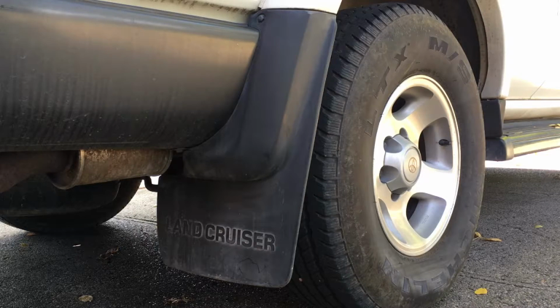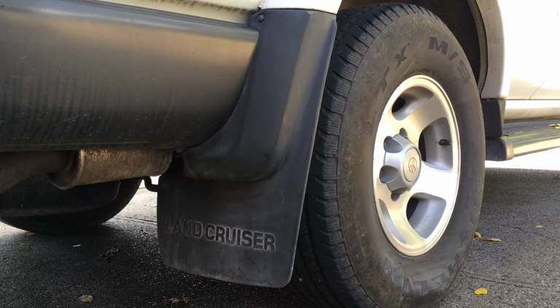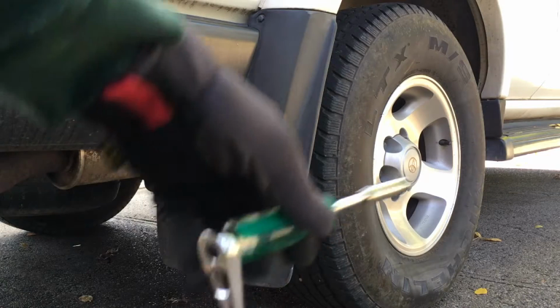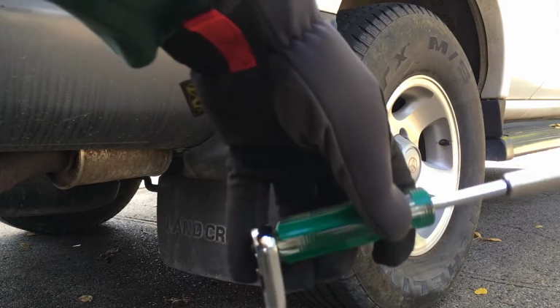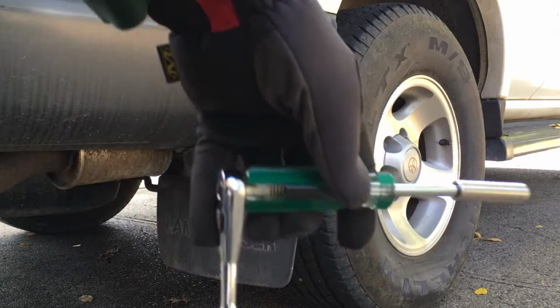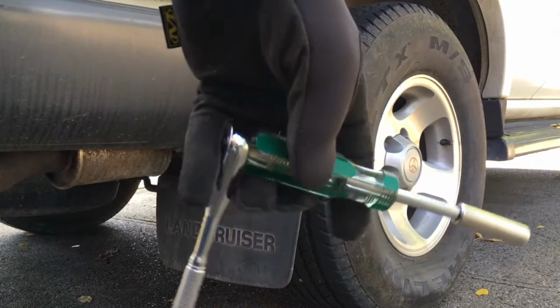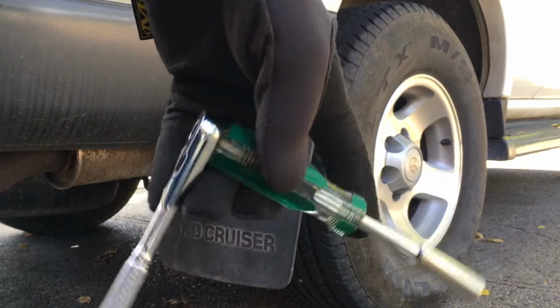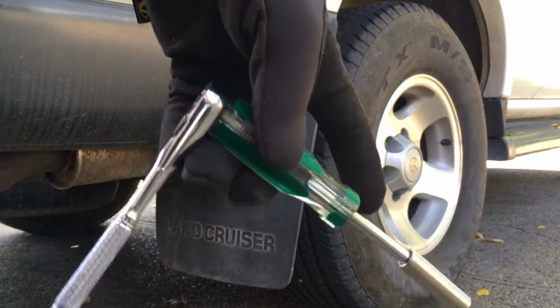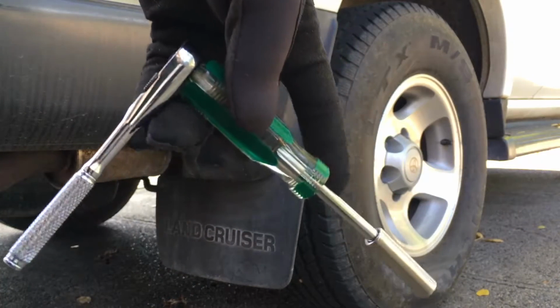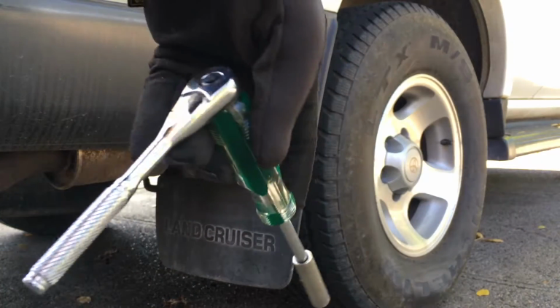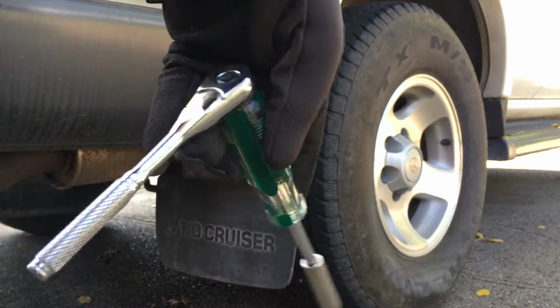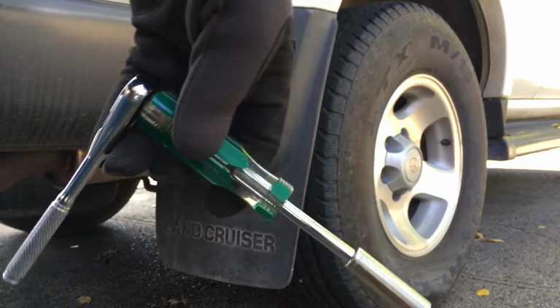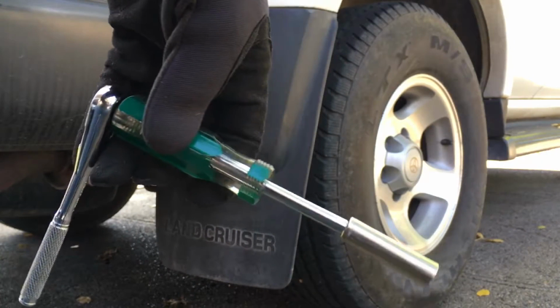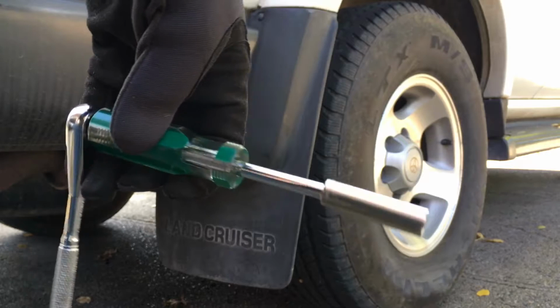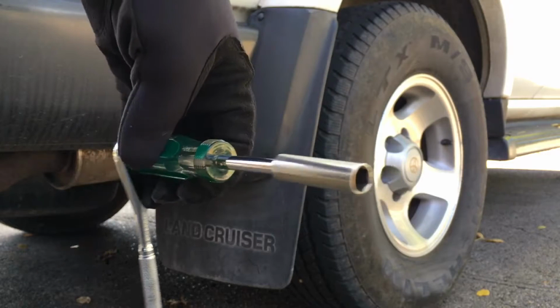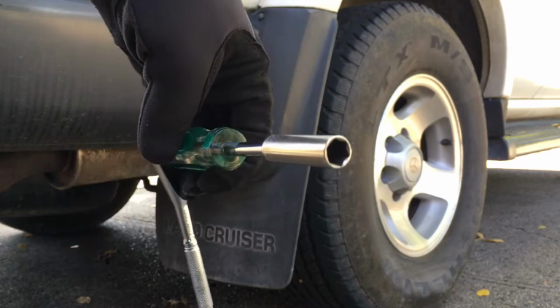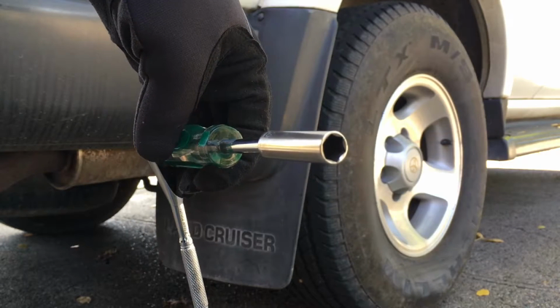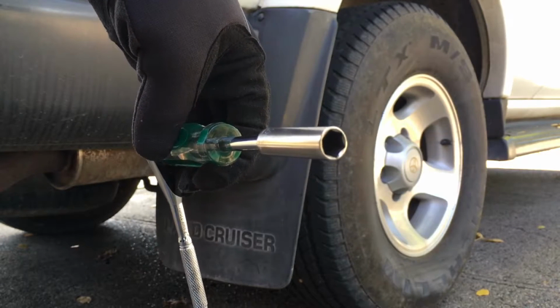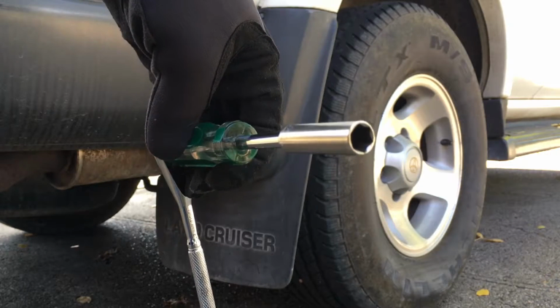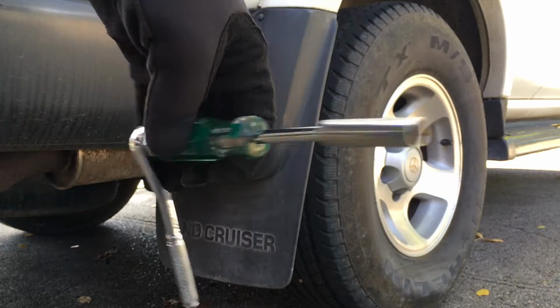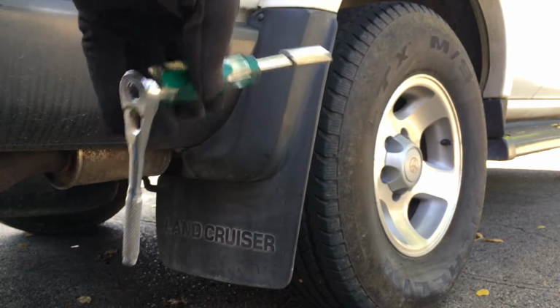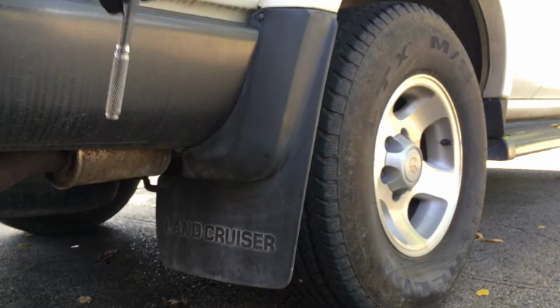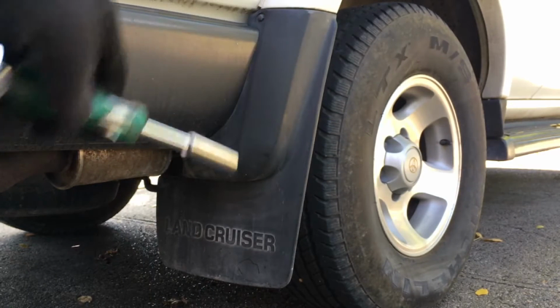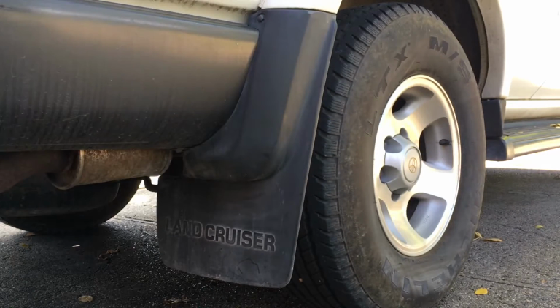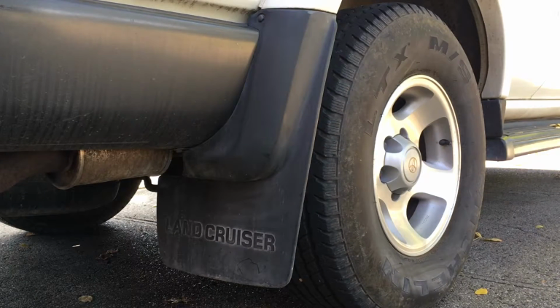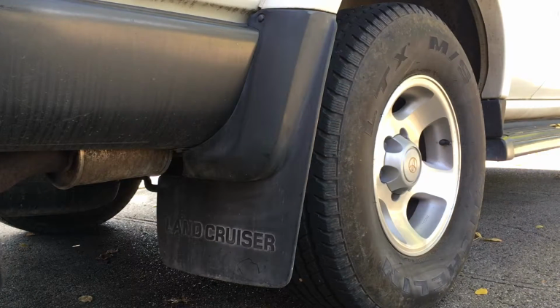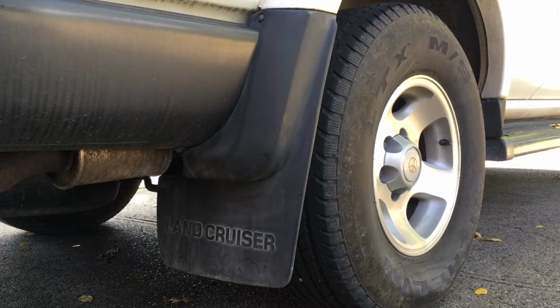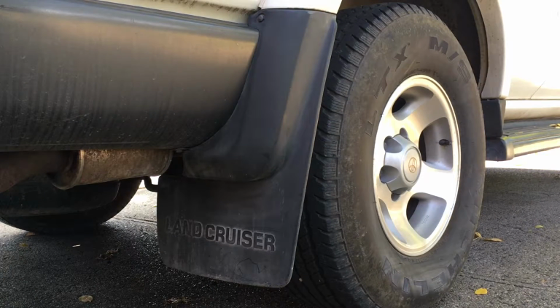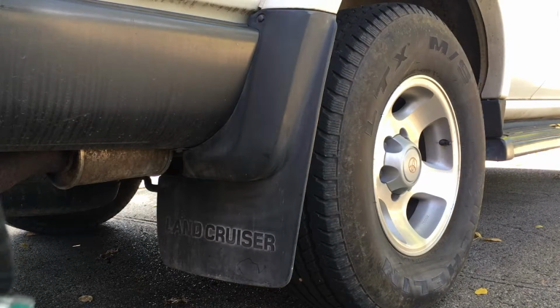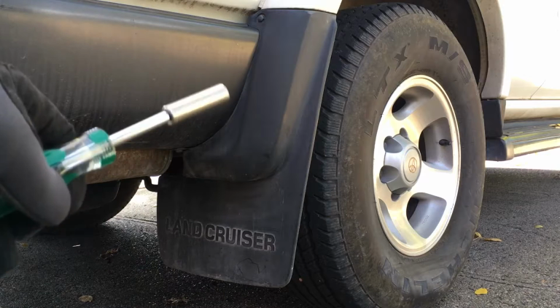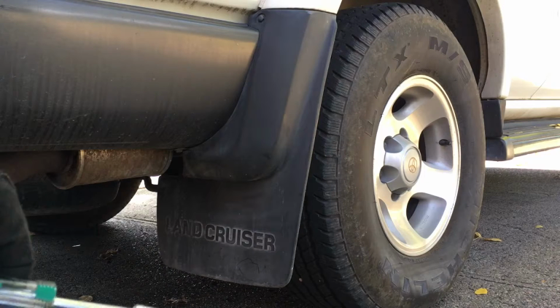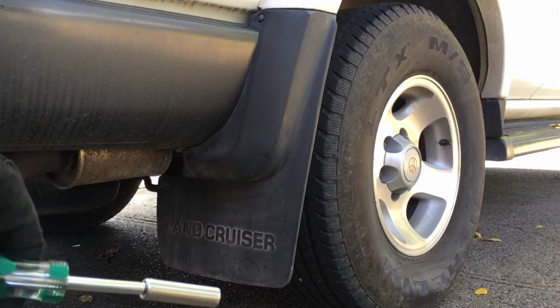I'm using a small ratchet here. I have a handle that's an extension also, and a 10 millimeter socket. It looks like there are 10 millimeter bolts around here. If there are other sizes, I'll let you know what those are too.